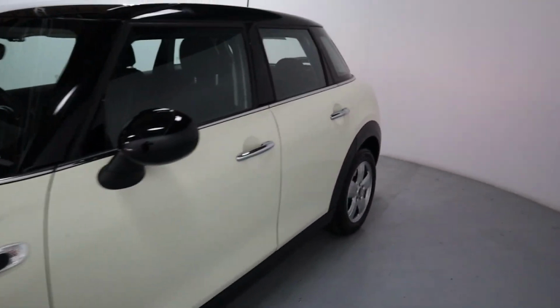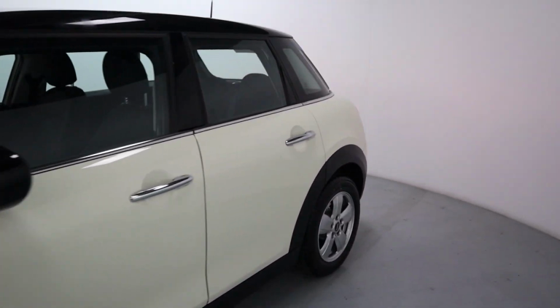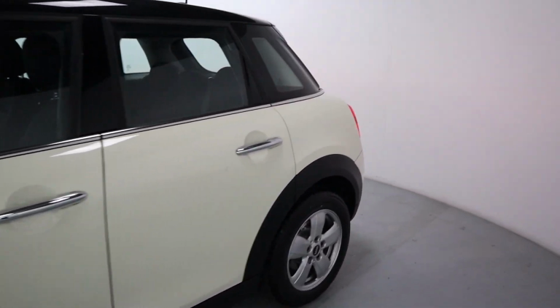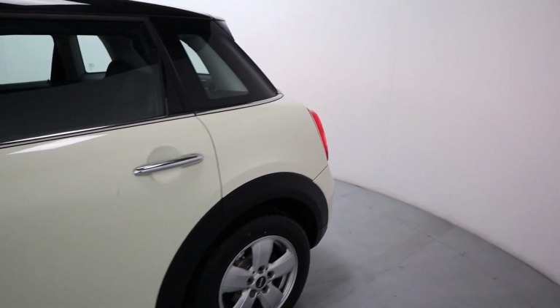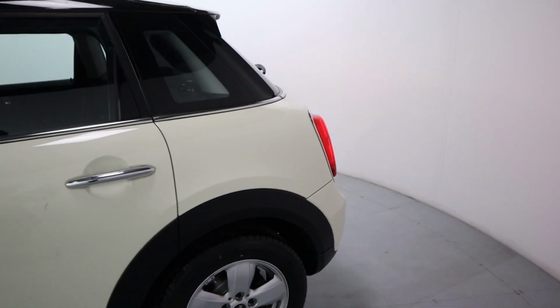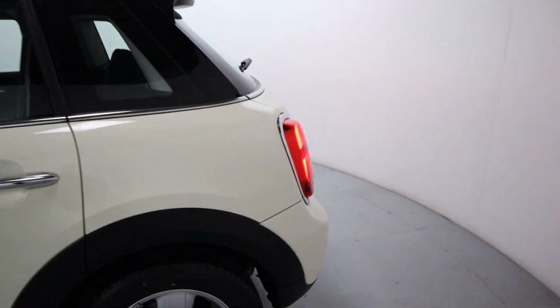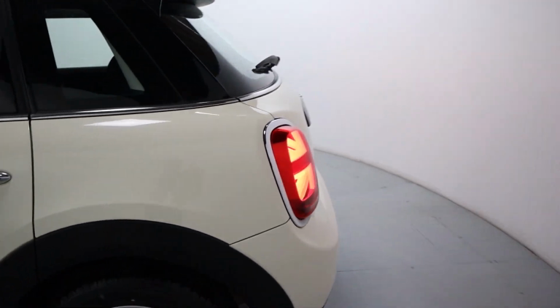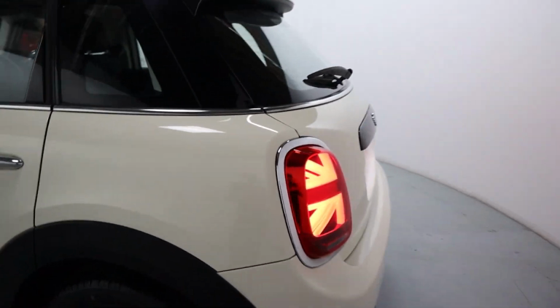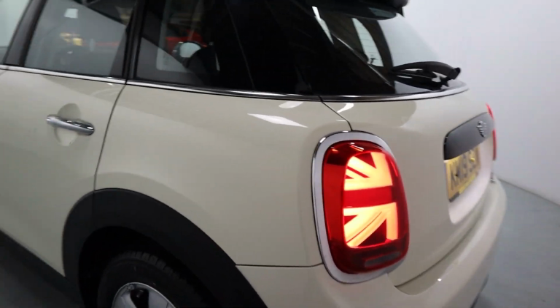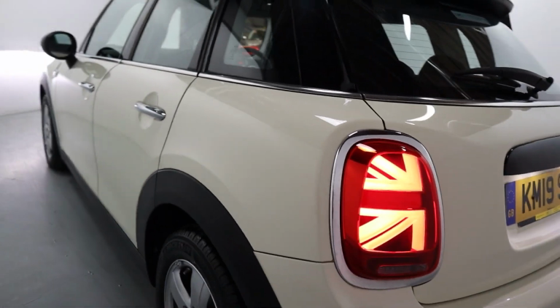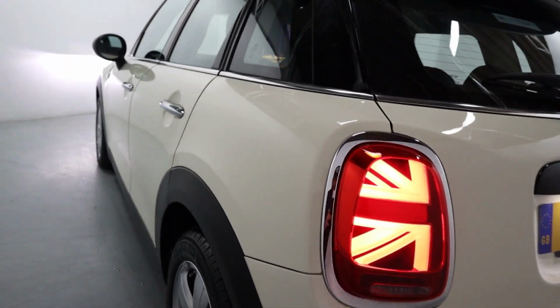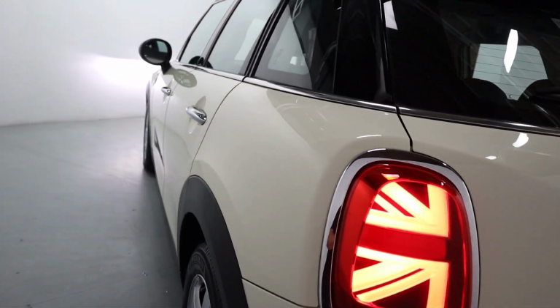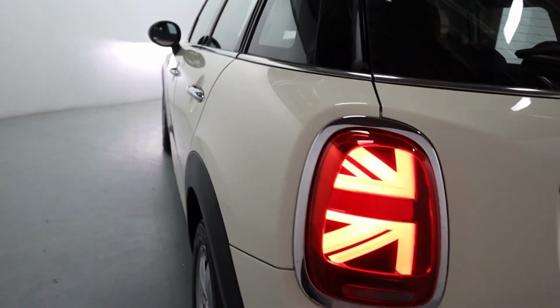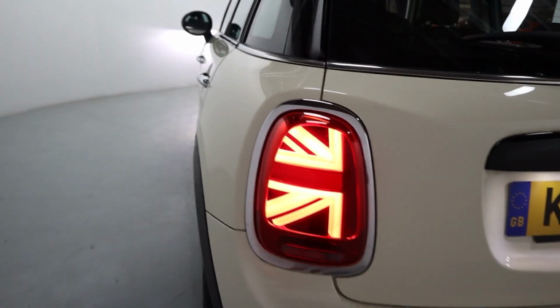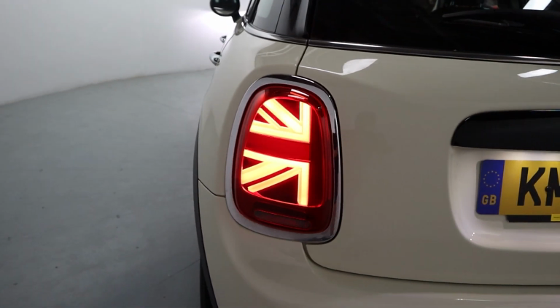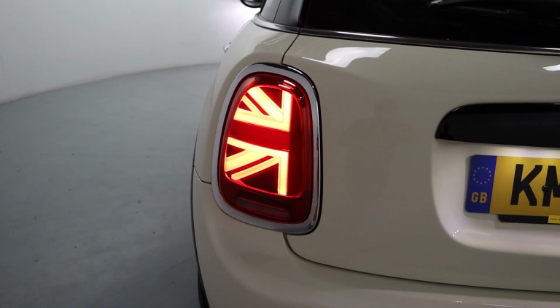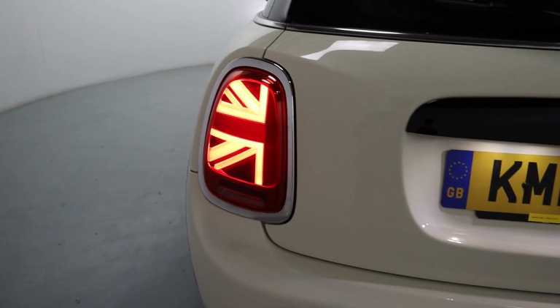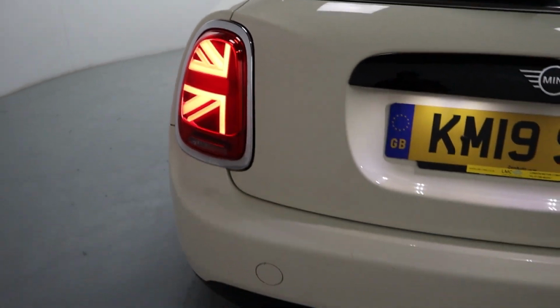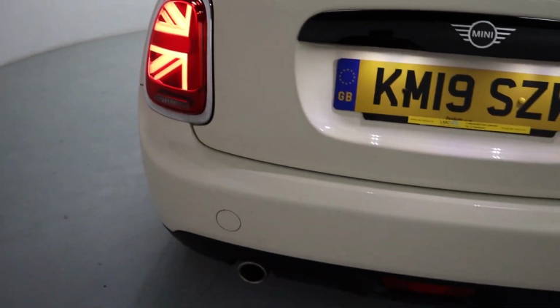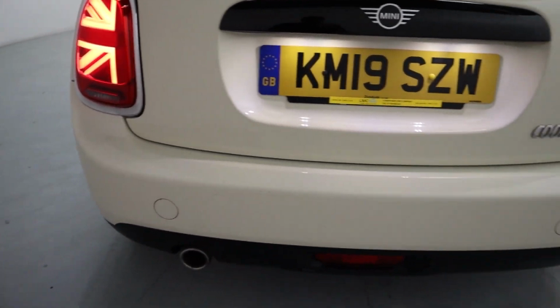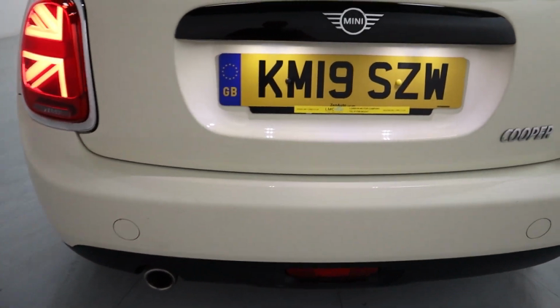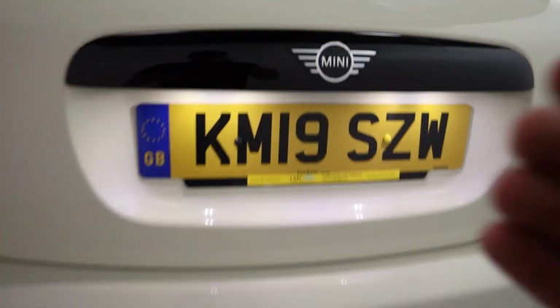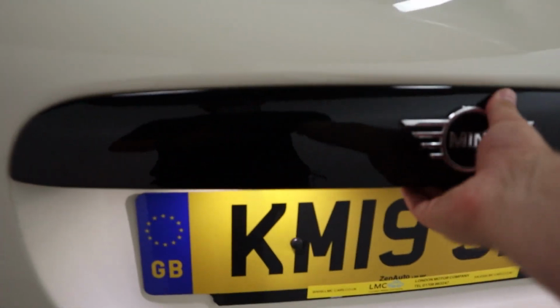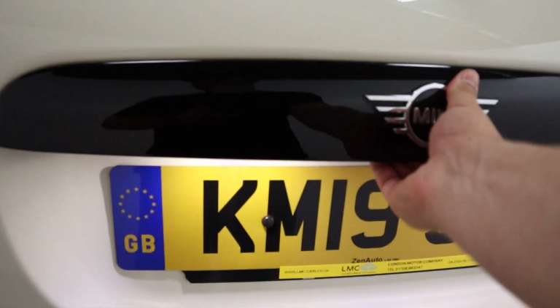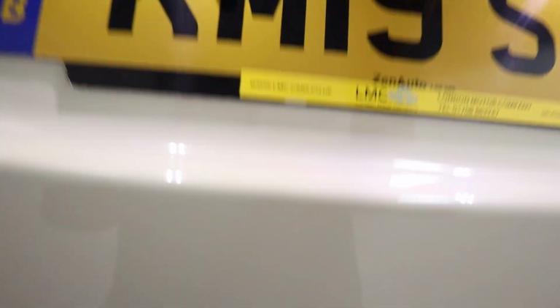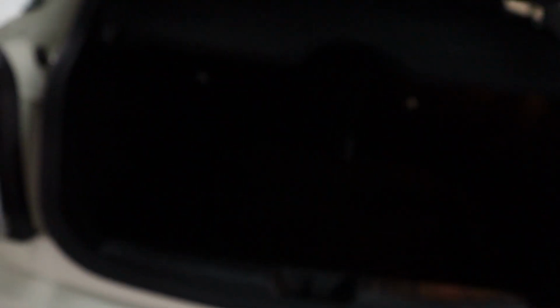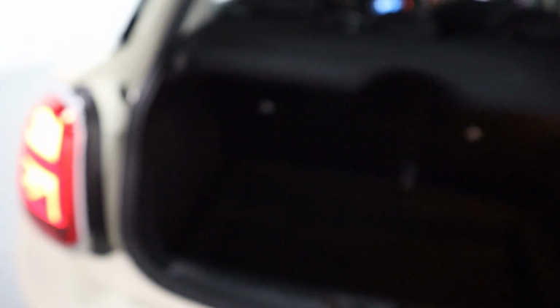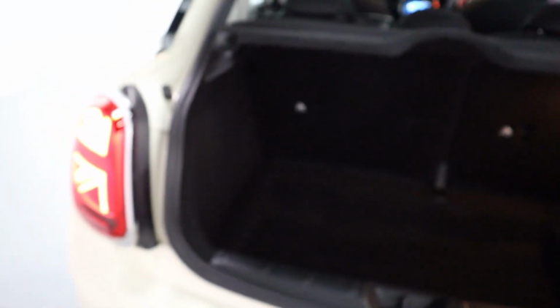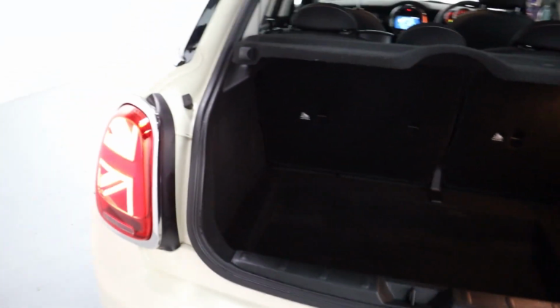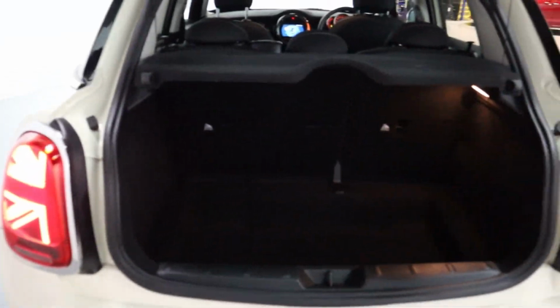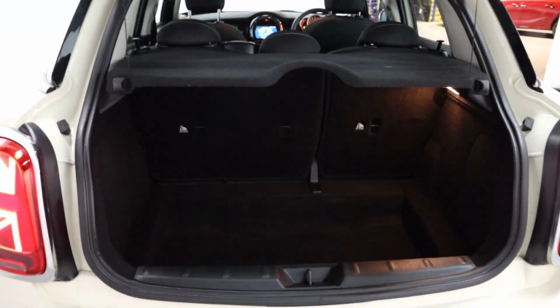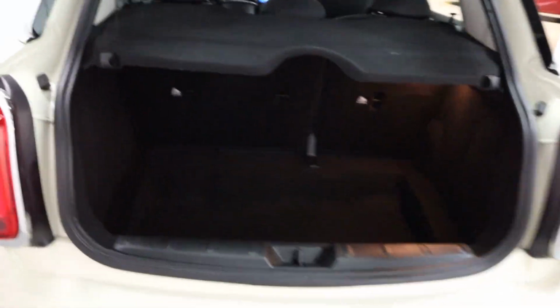As we come around the side and rear of the vehicle, taking a closer look at this gorgeous cream colour. You've got the Union Jack rear lights with the chrome surrounds, and you do still get a nice amount of boot space in here as well, perfect for day-to-day use.